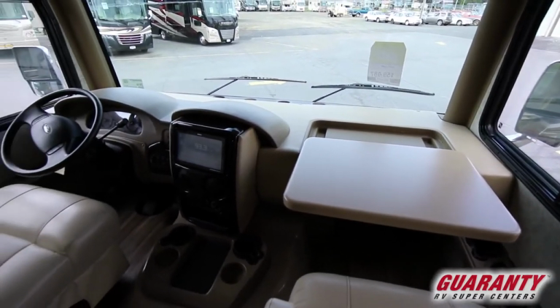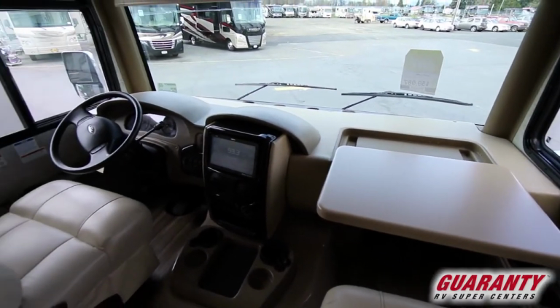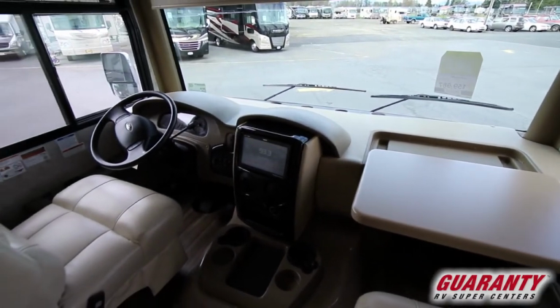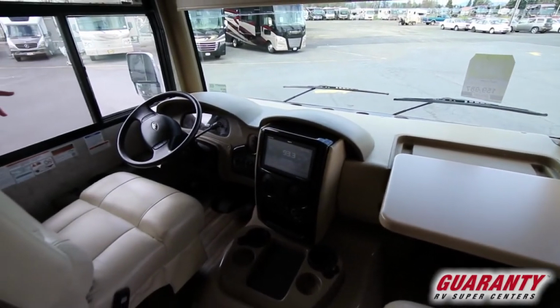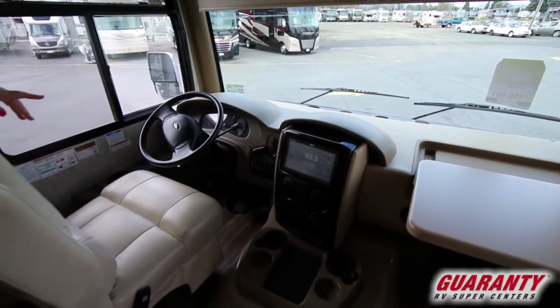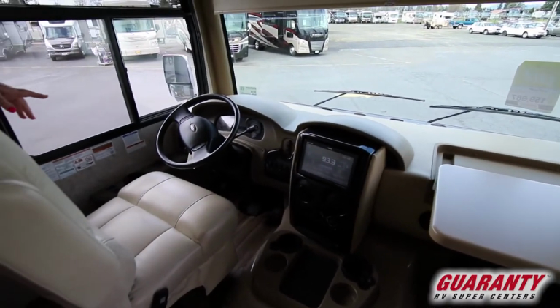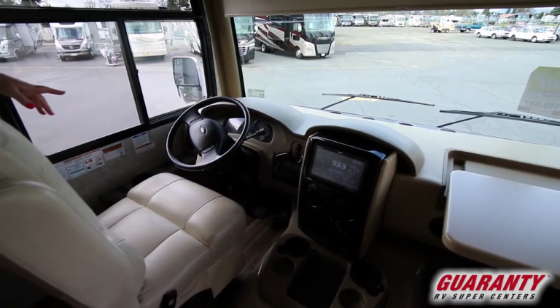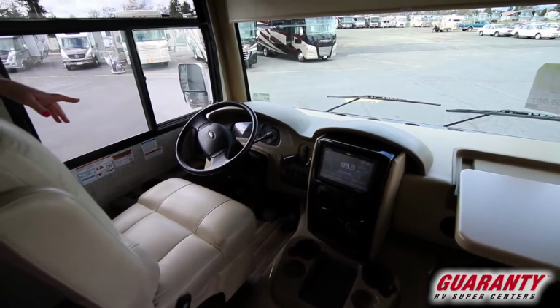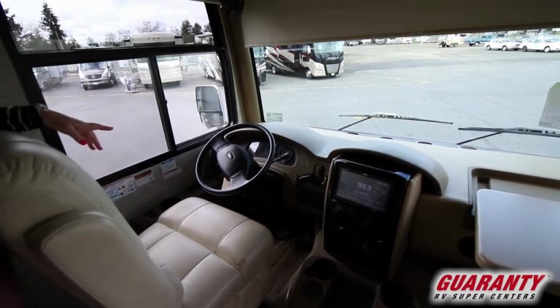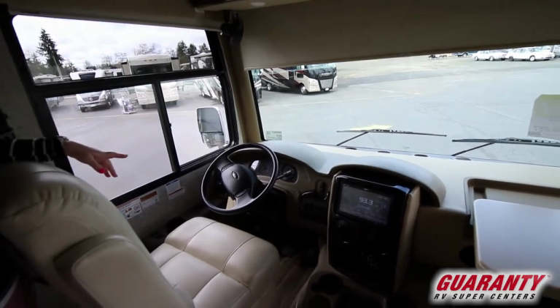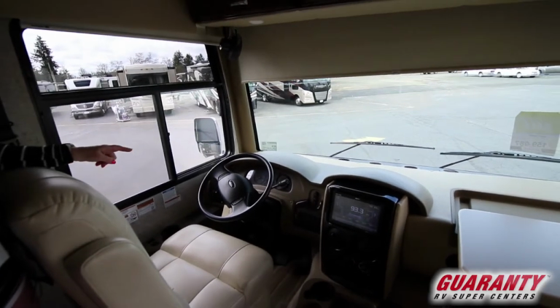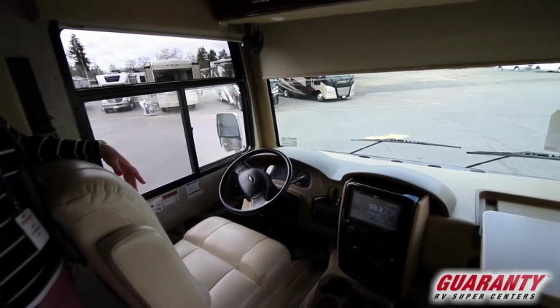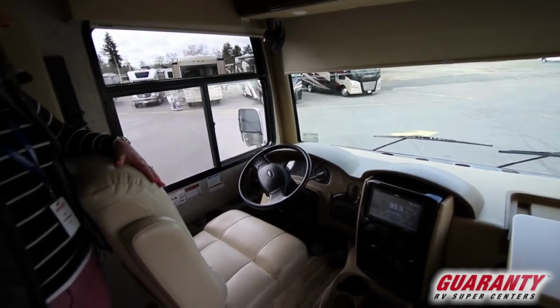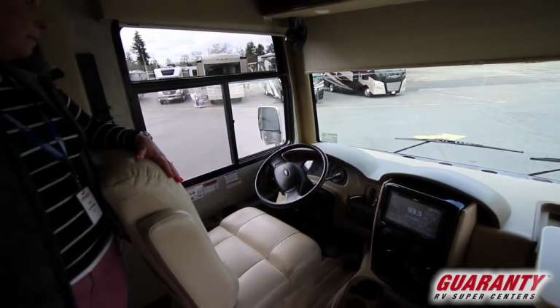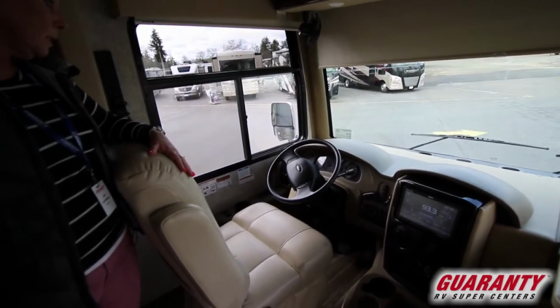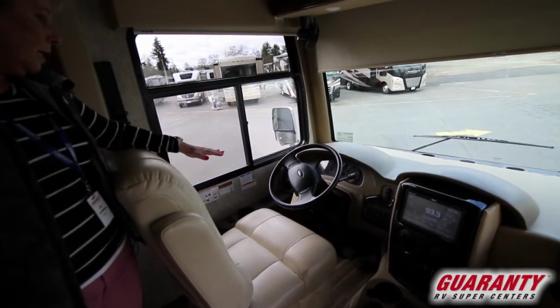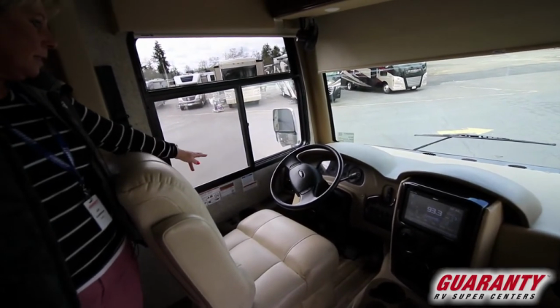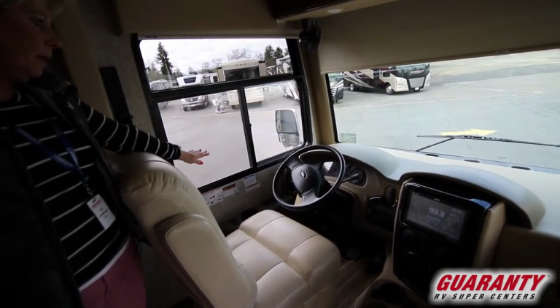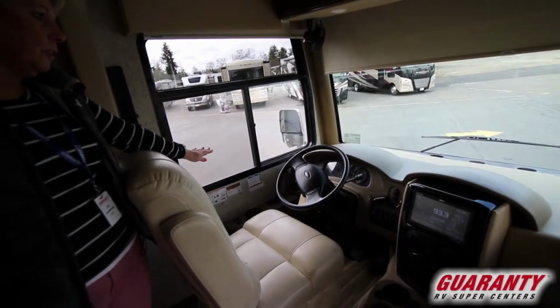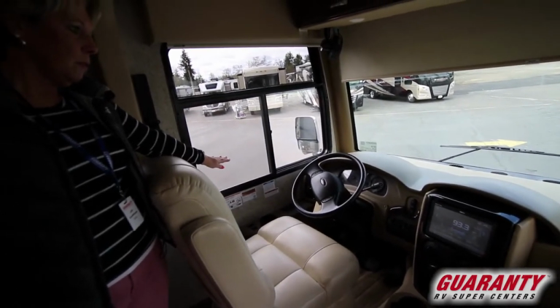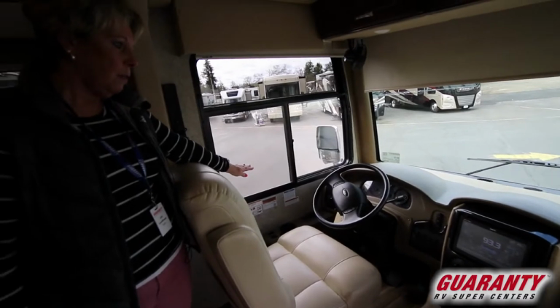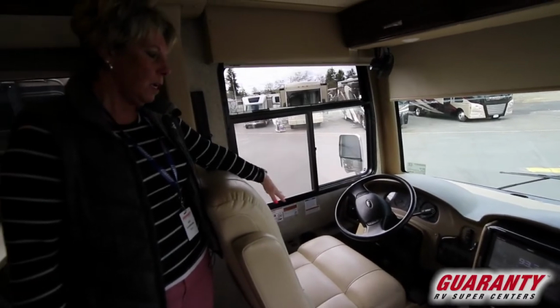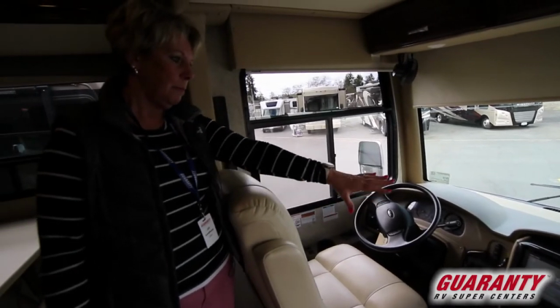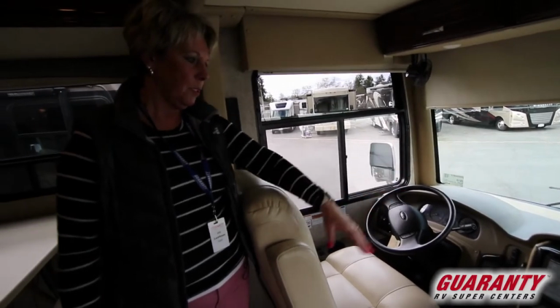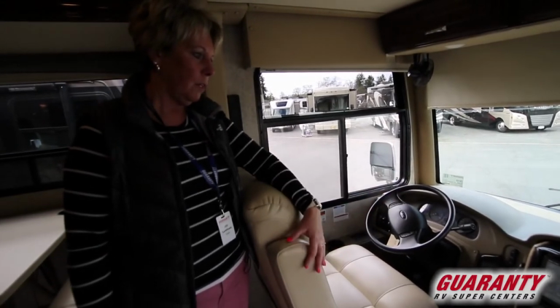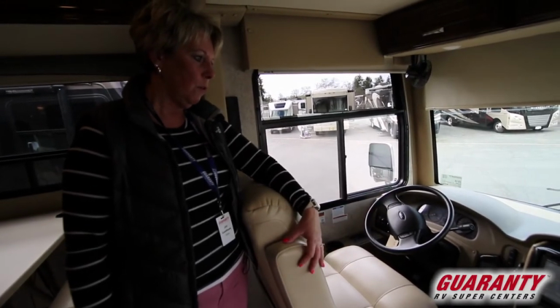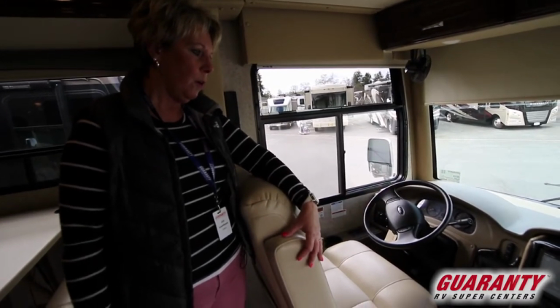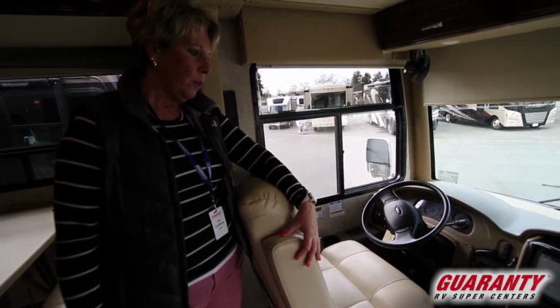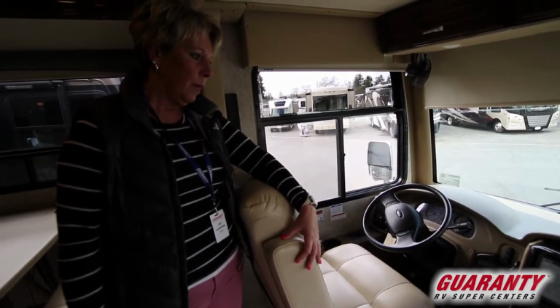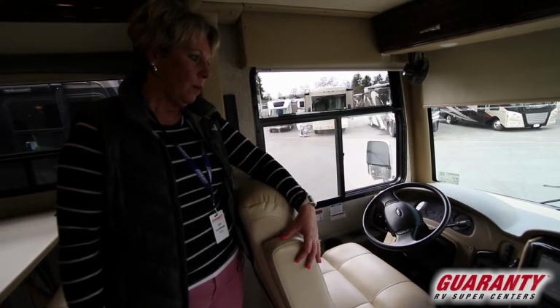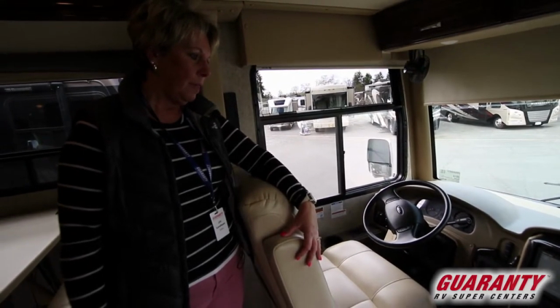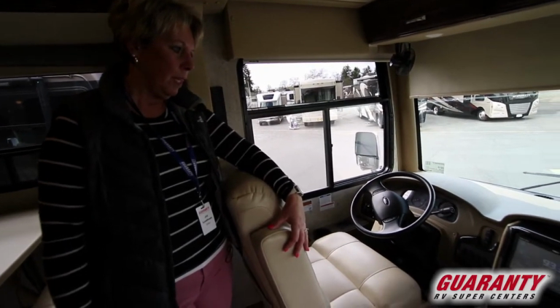This coach comes on a Ford V10 Triton chassis and it has the automatic levelers as well. Nice big screen for your radio and navigation.